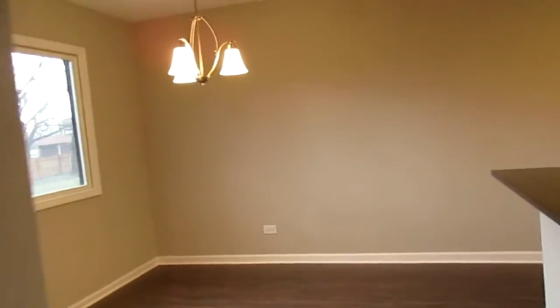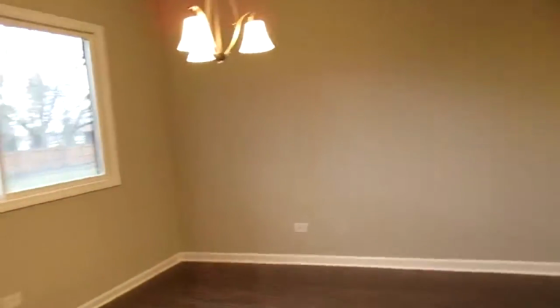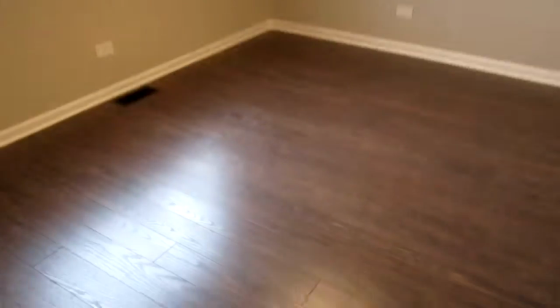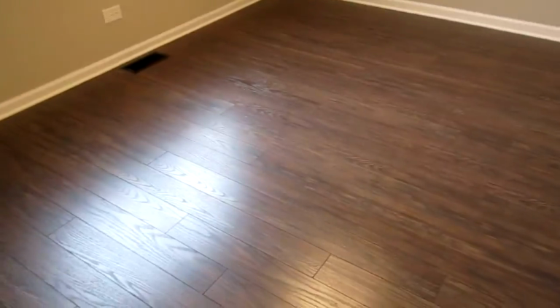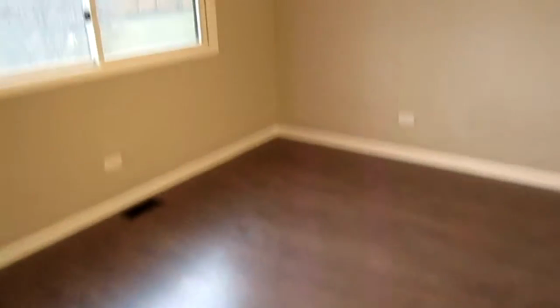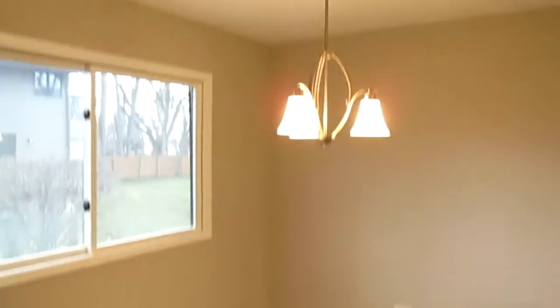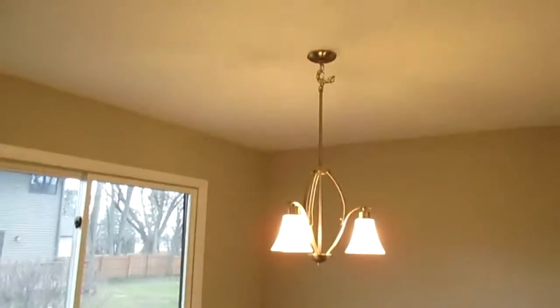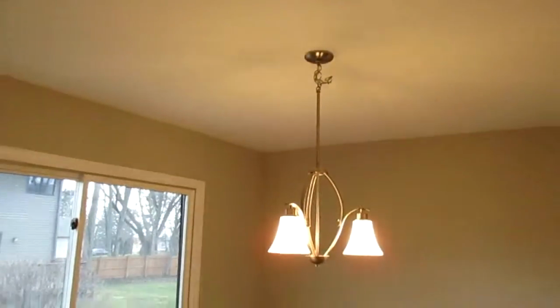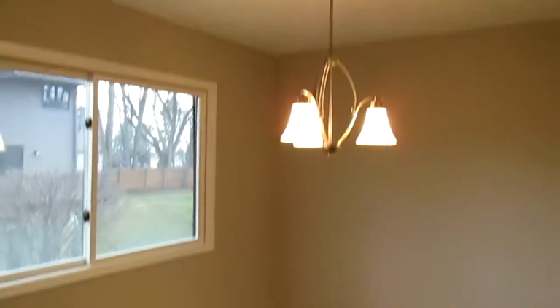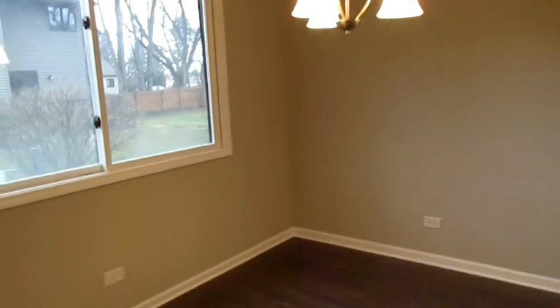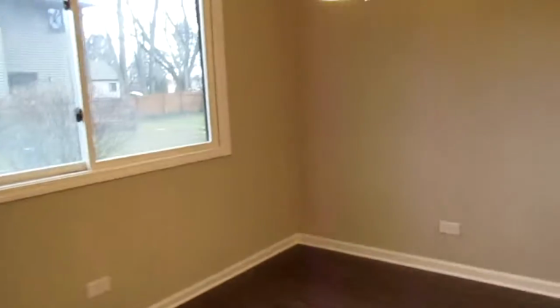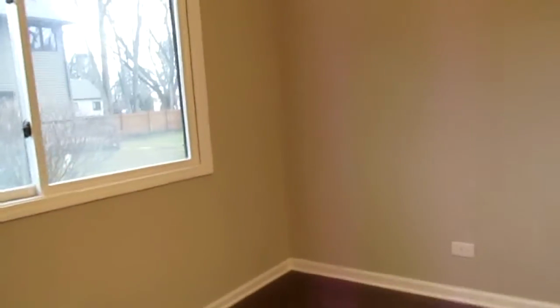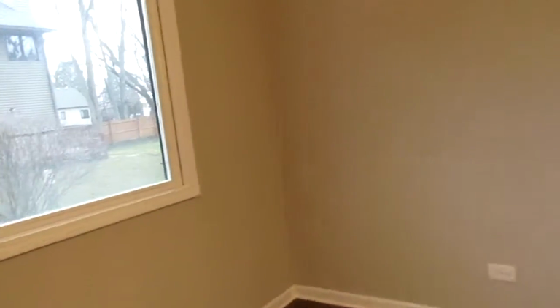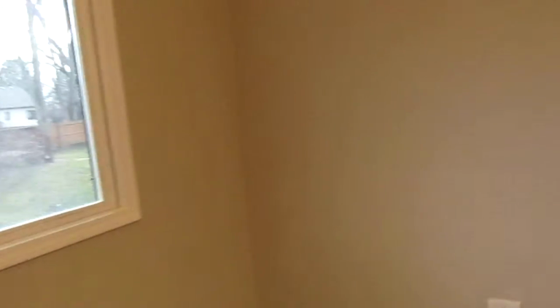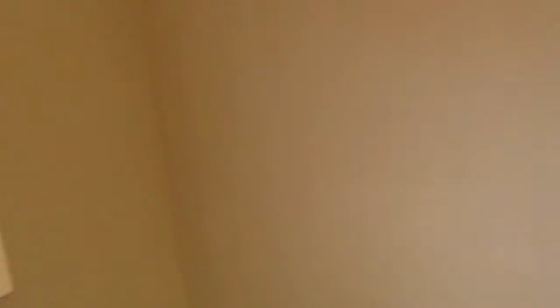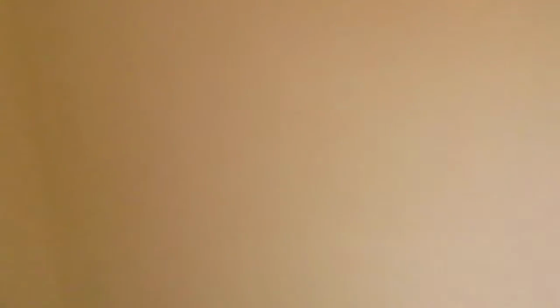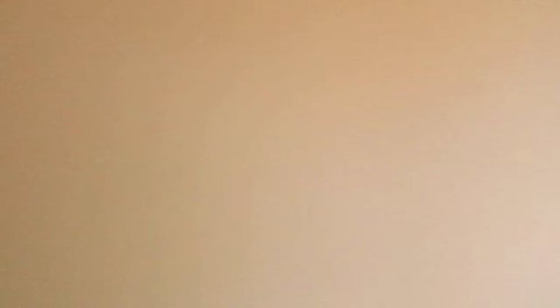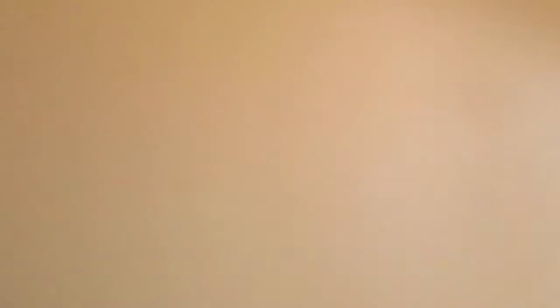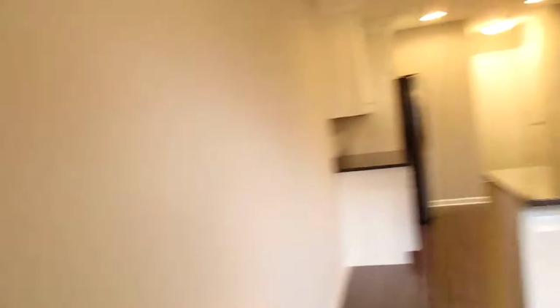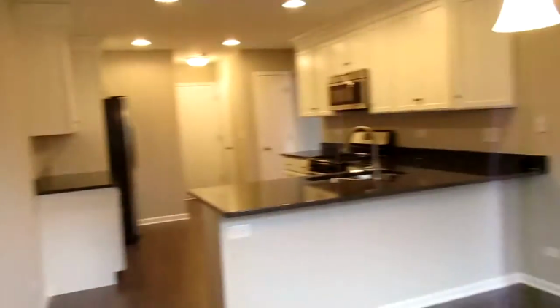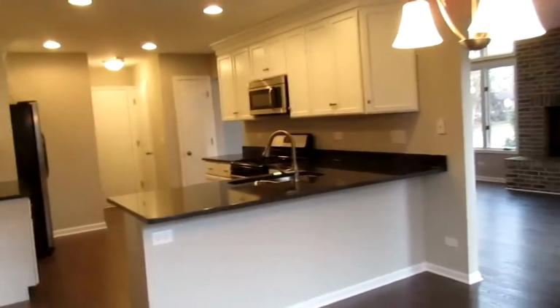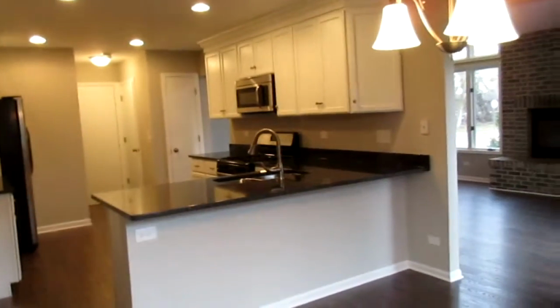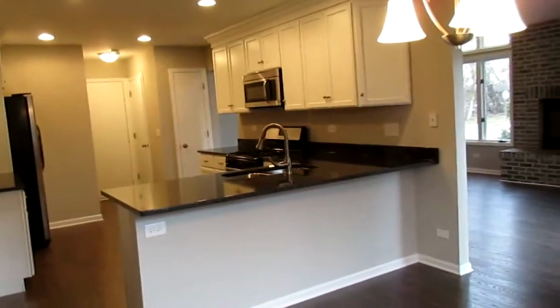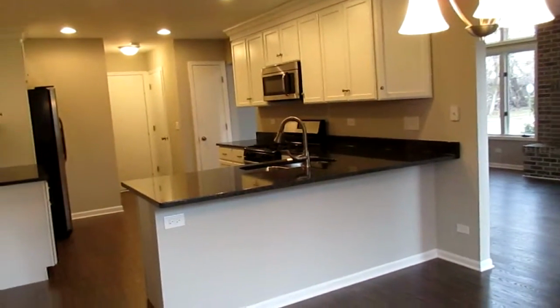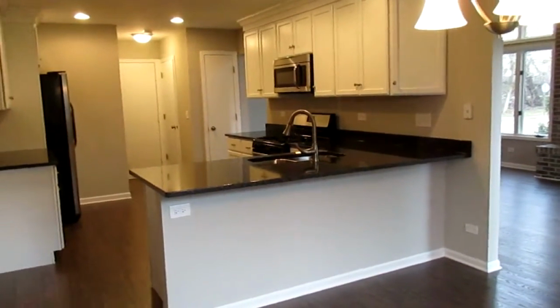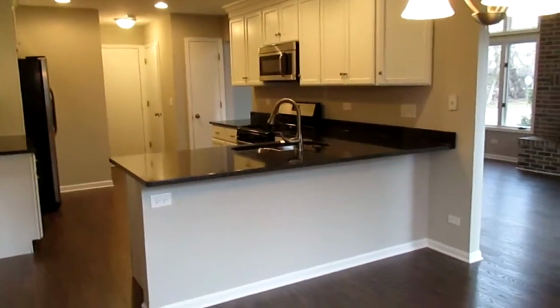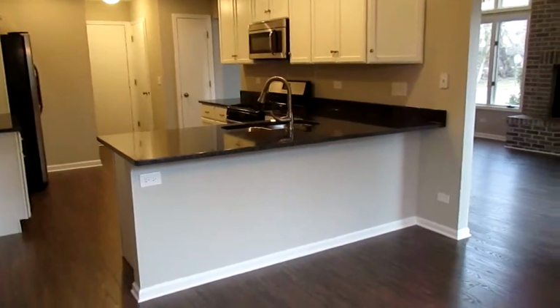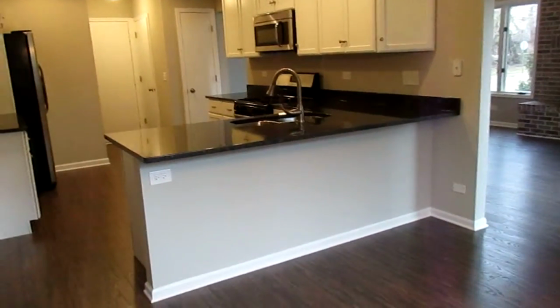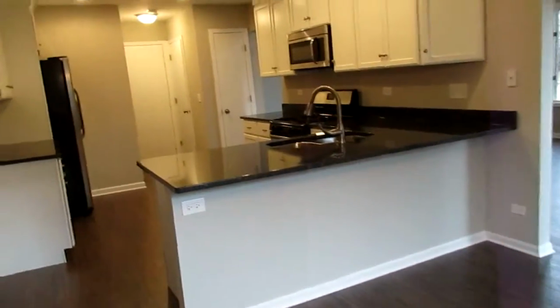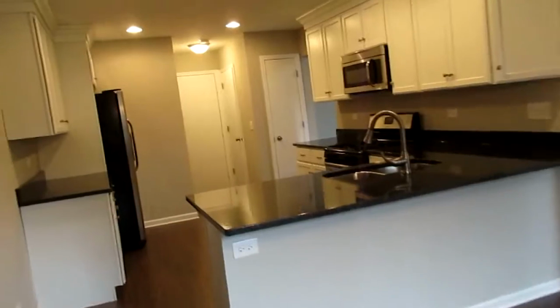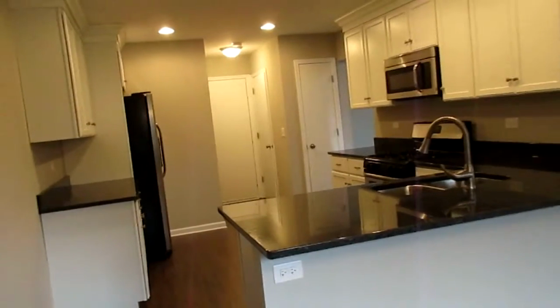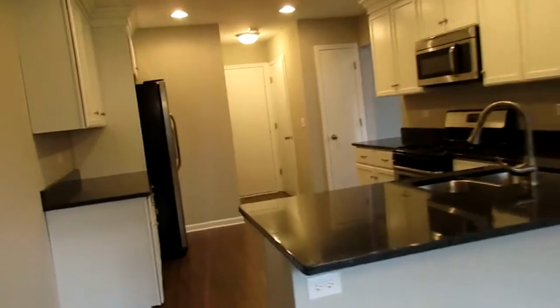Kitchen area. We've got our table space, dining area, whatever you want to call it. Granite countertops. Got a breakfast bar right here. Stainless appliances.